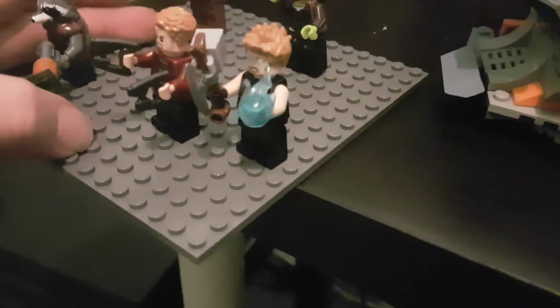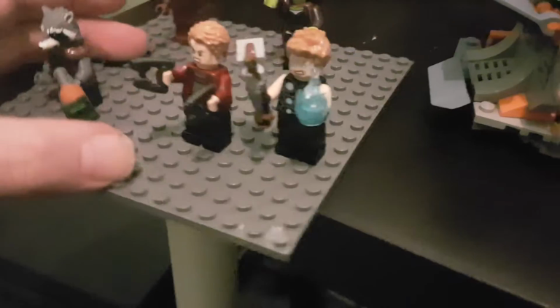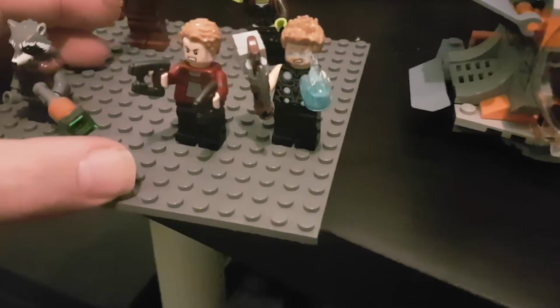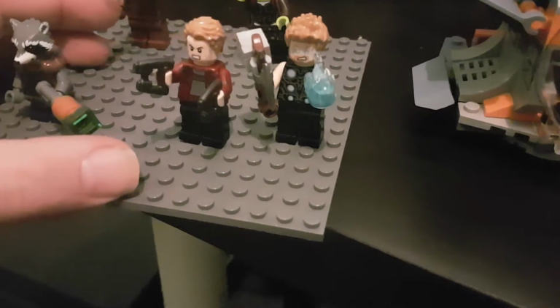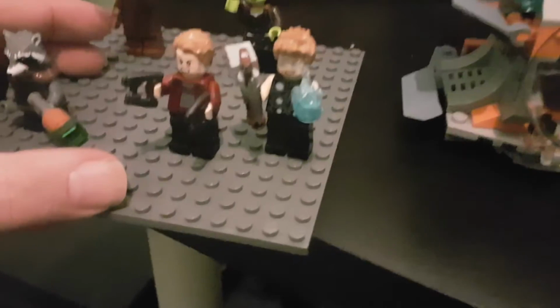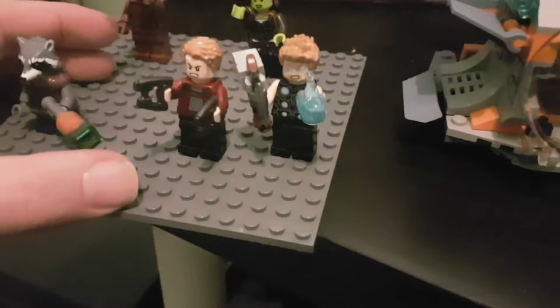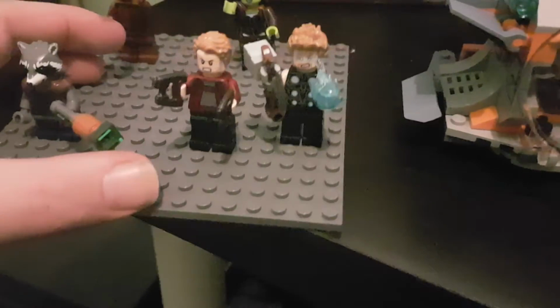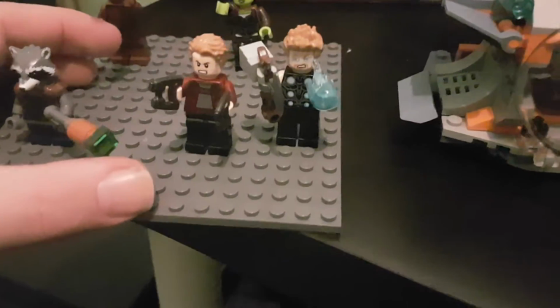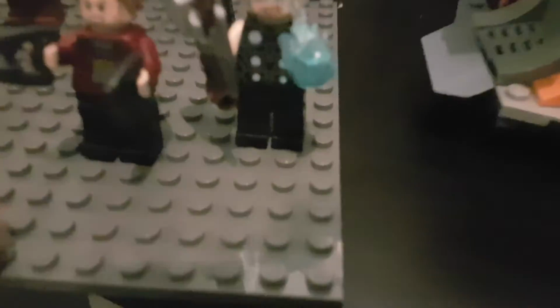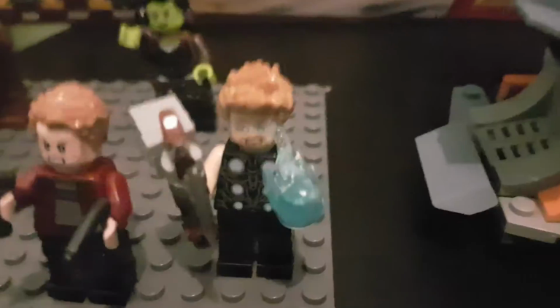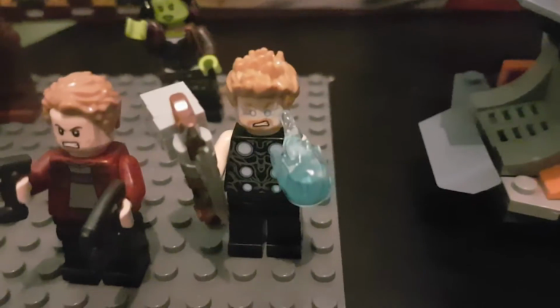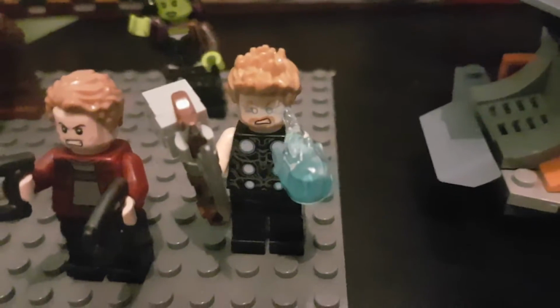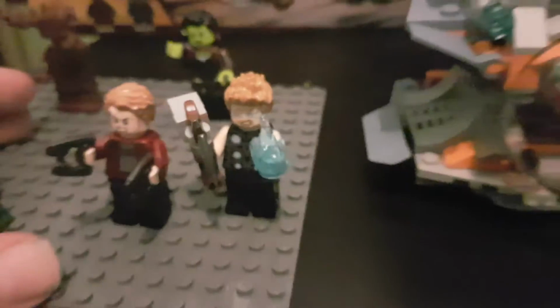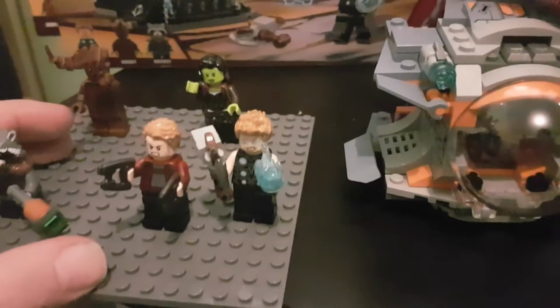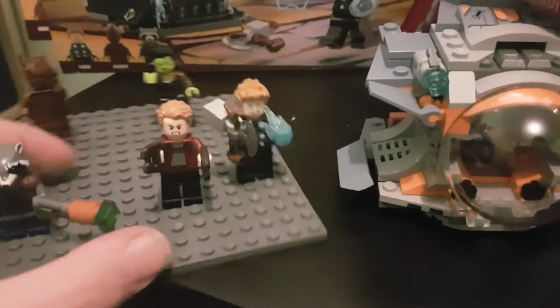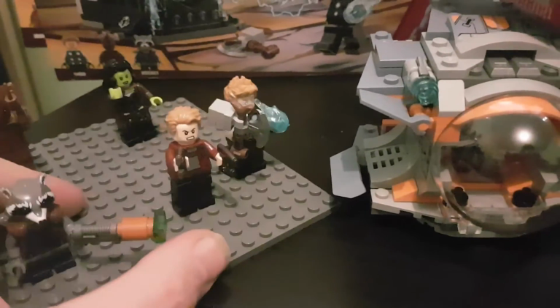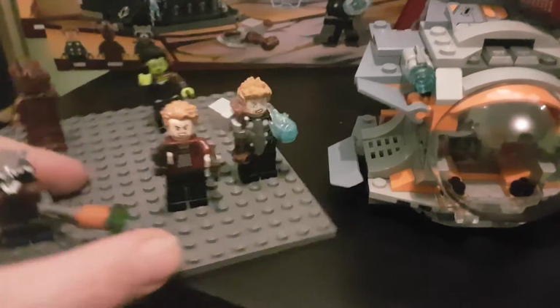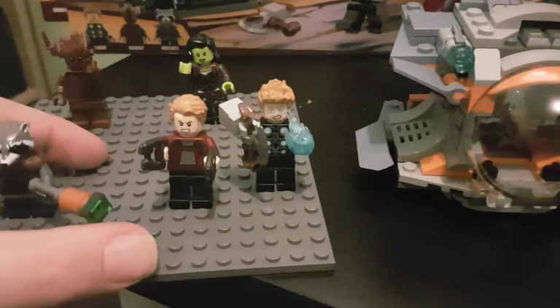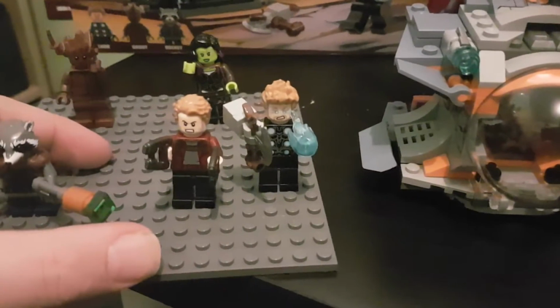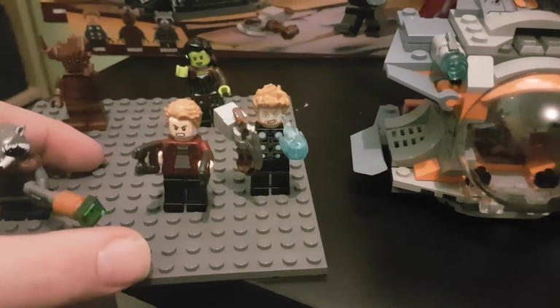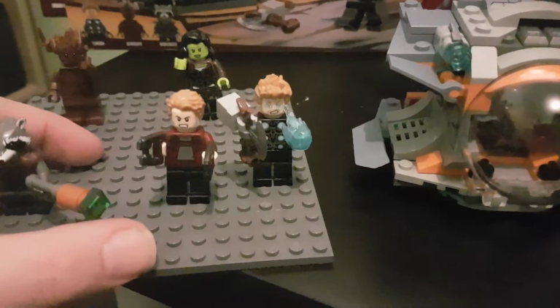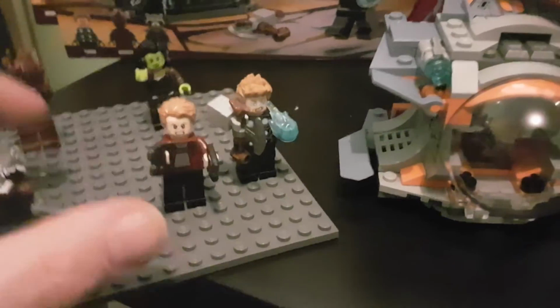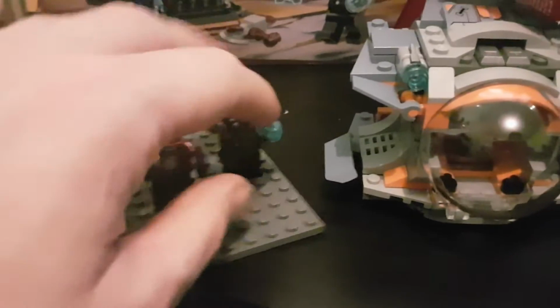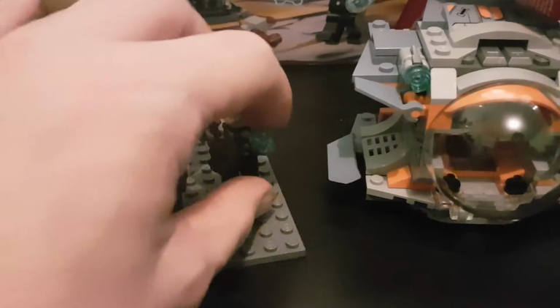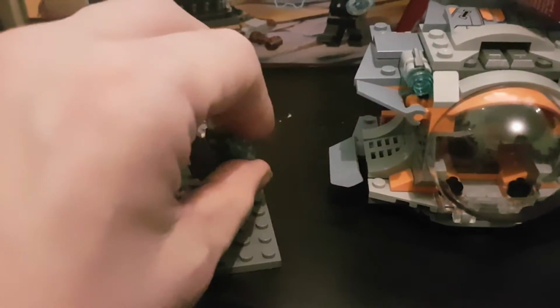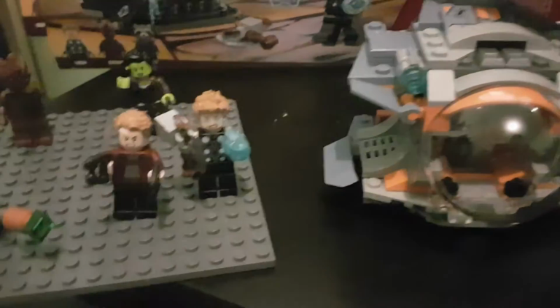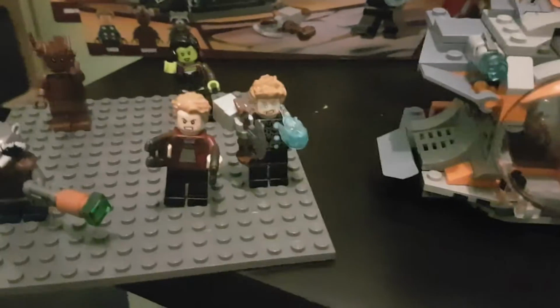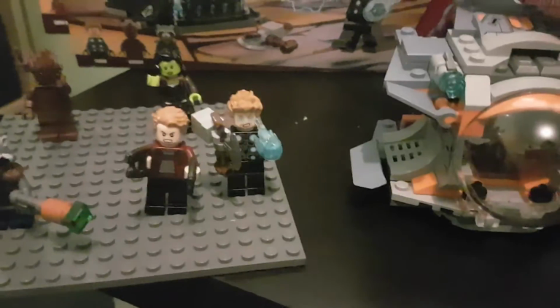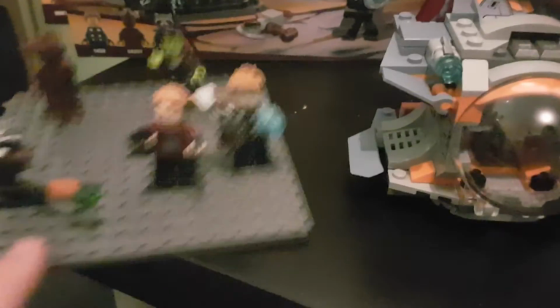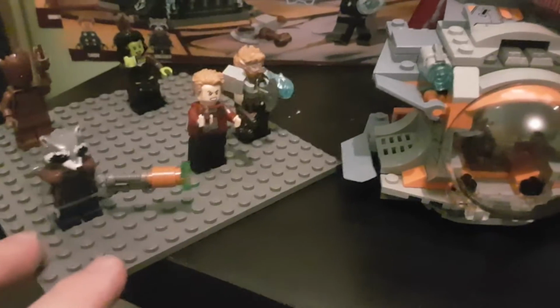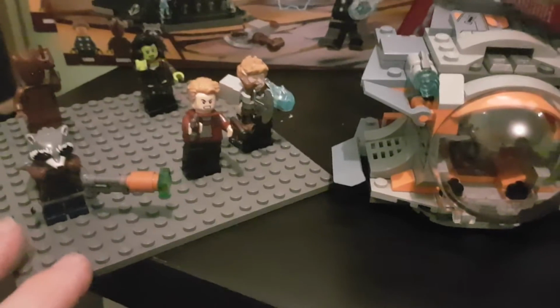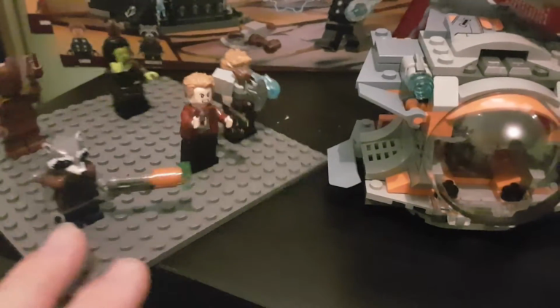We've got Thor here. He's got two heads: one with all electricity, which I think is that one, and one without. And he's got his new hammer and those flicky bits that show he's got power in his hands. It's cool.